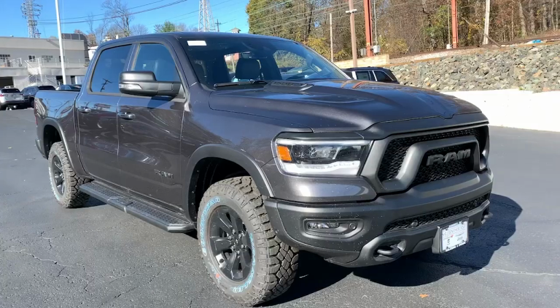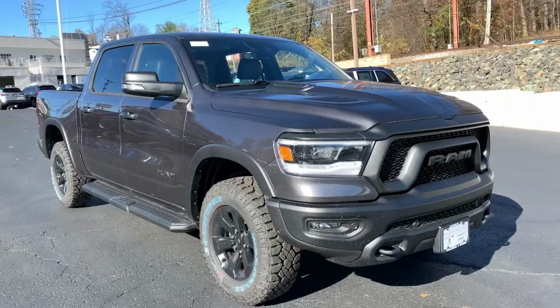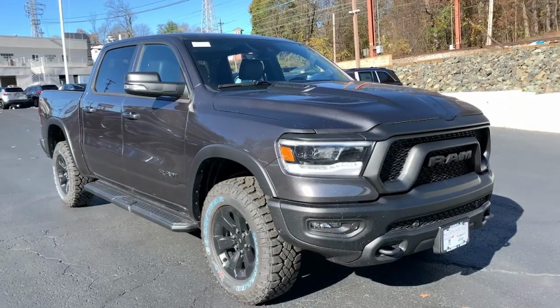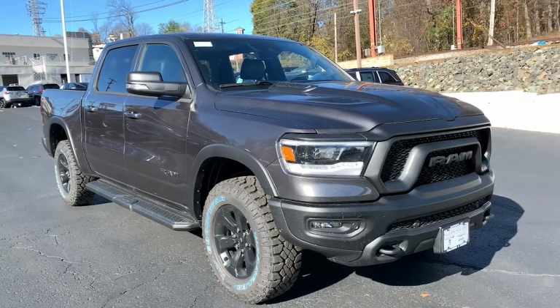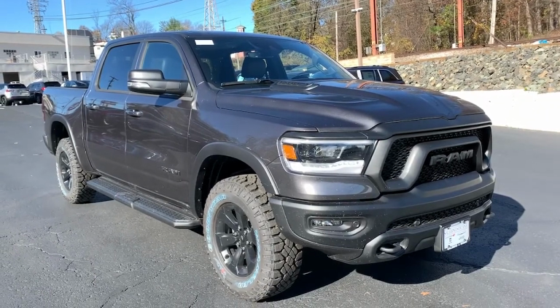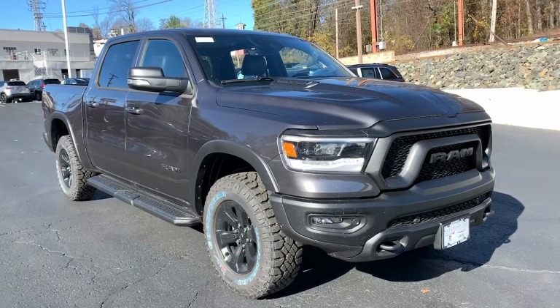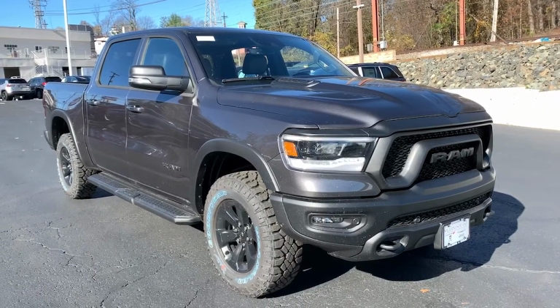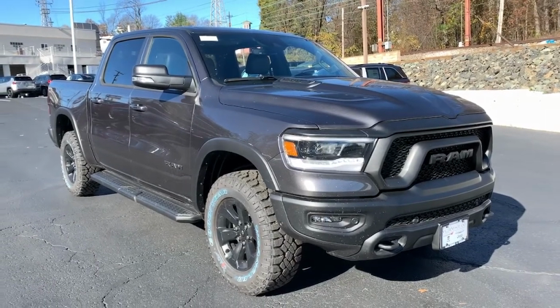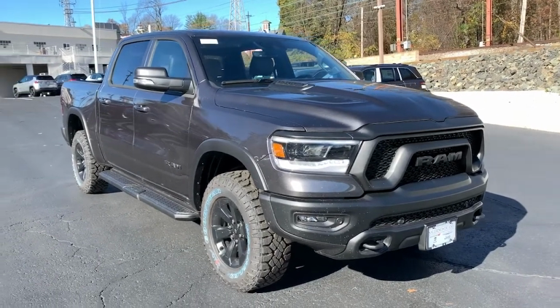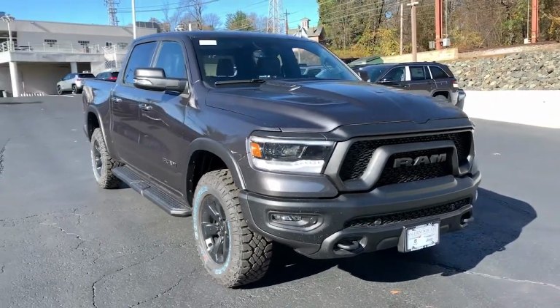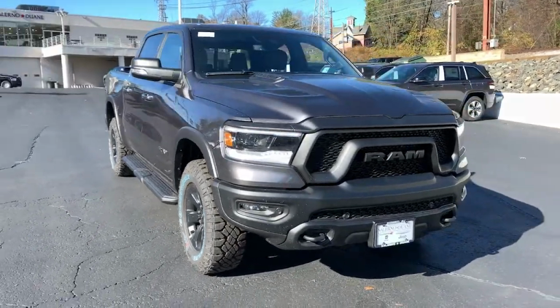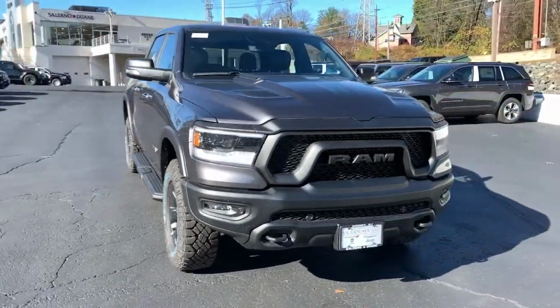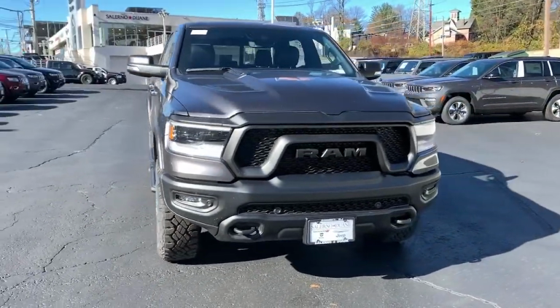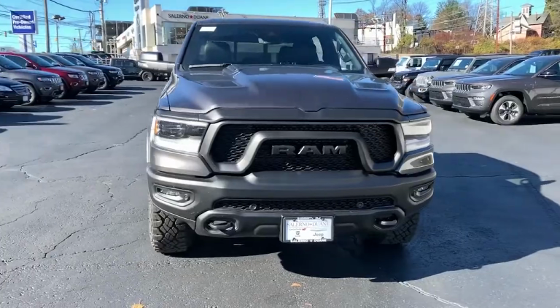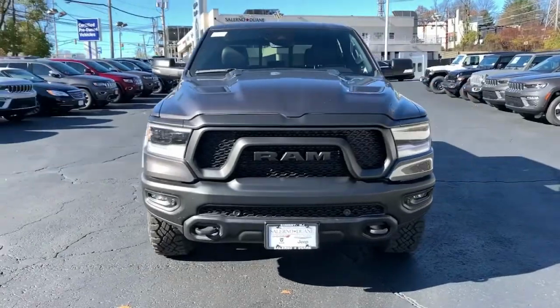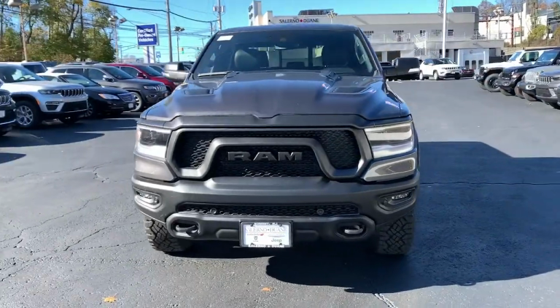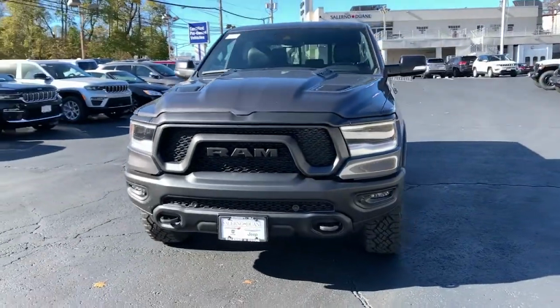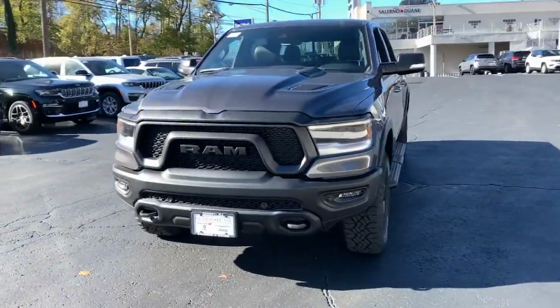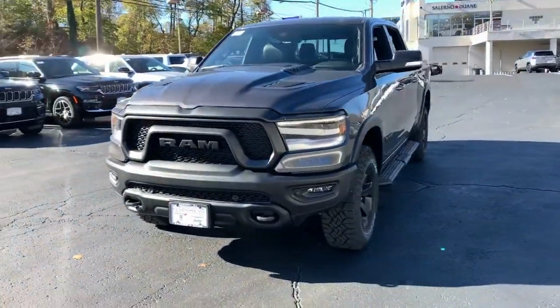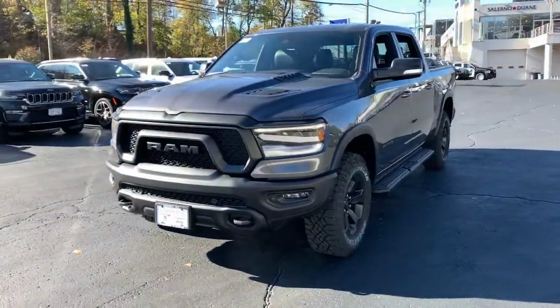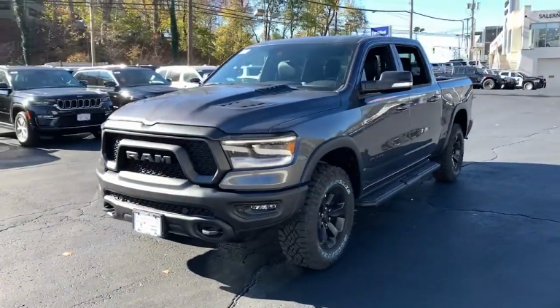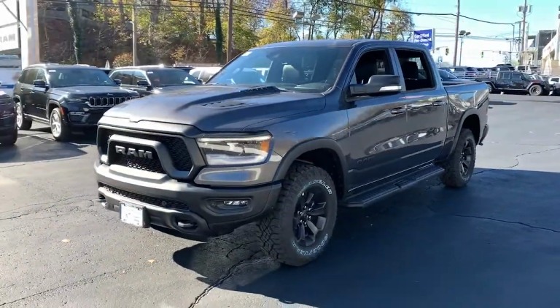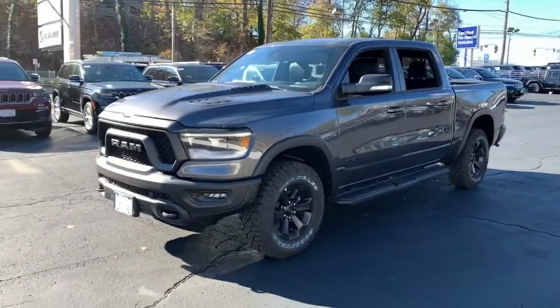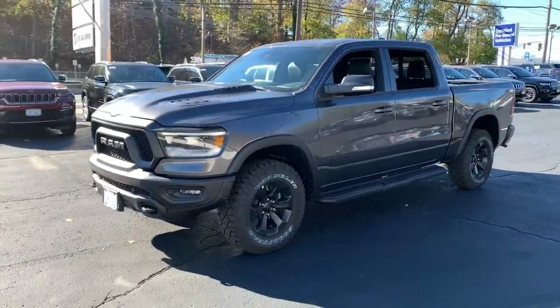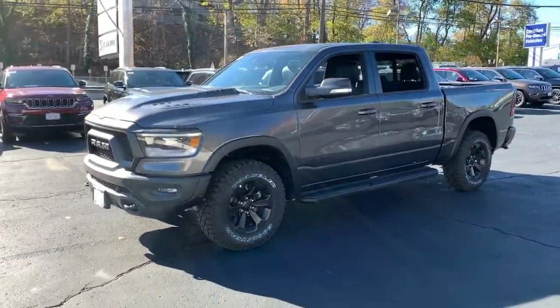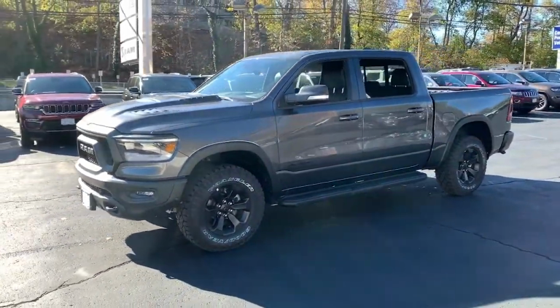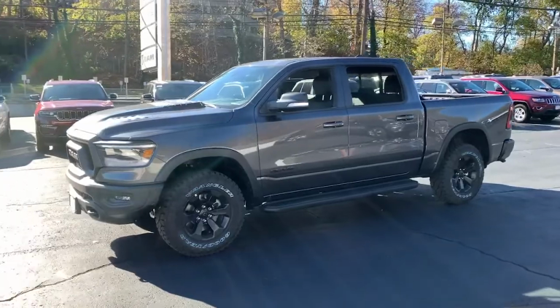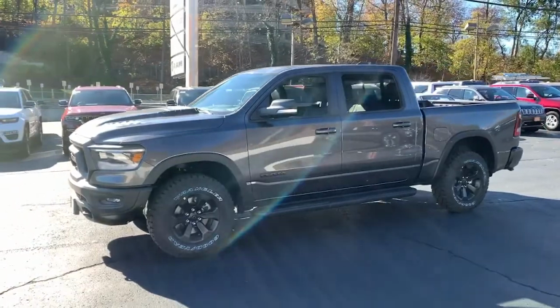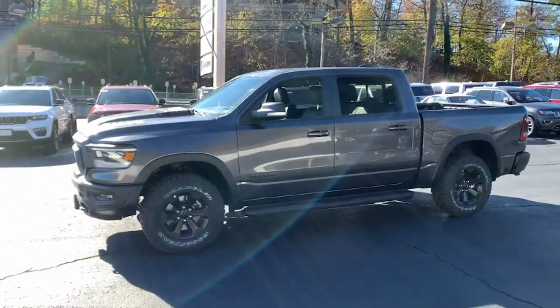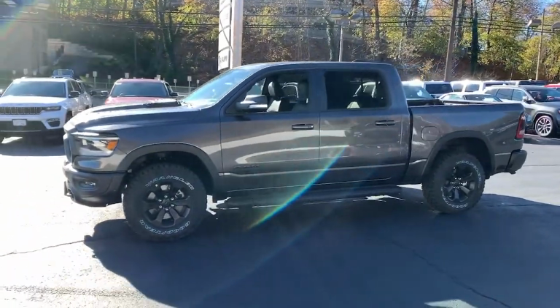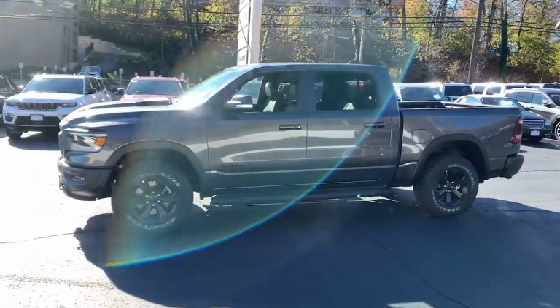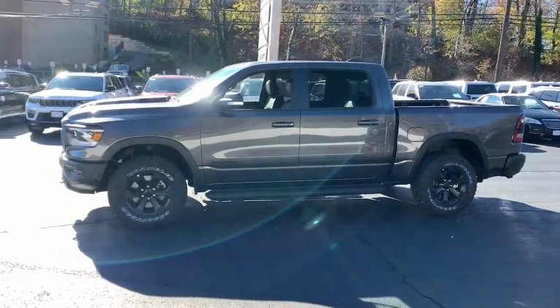Can you see yourself in the 2022 Ram 1500? The Ram 1500 delivers gritty towing capability, passenger-focused comfort and safety features, and surprising fuel efficiency.